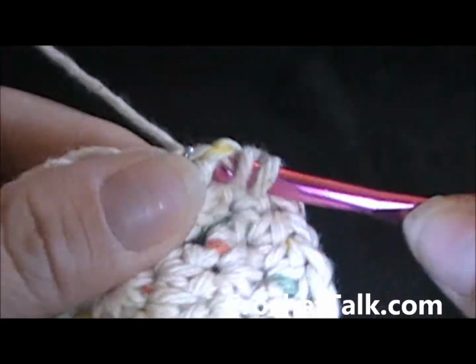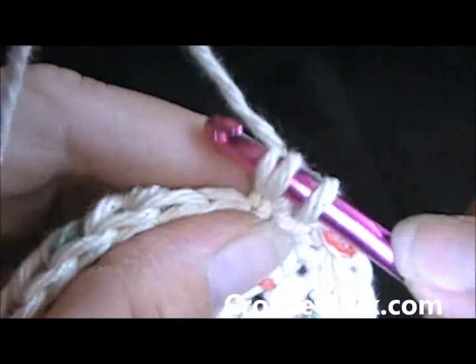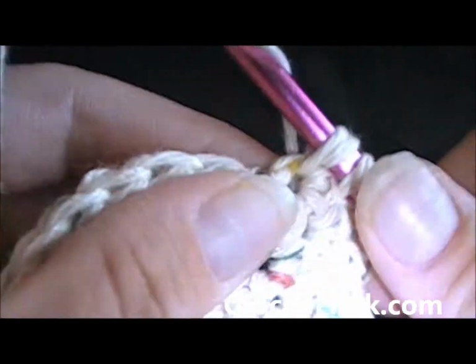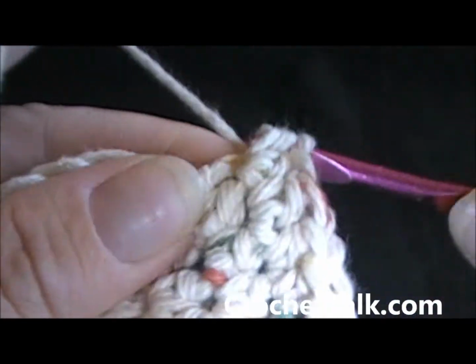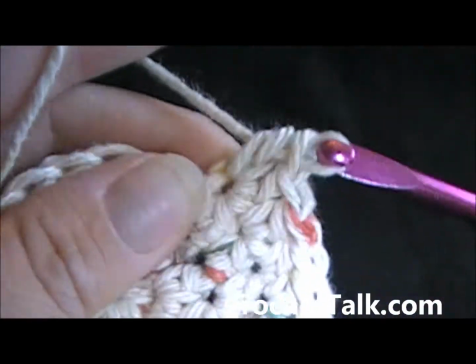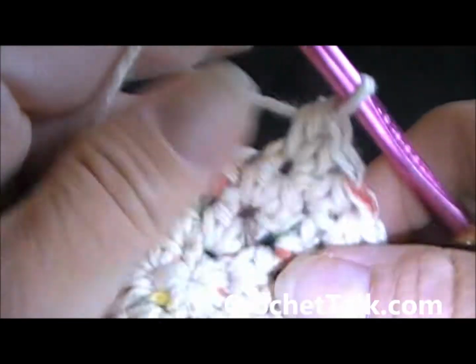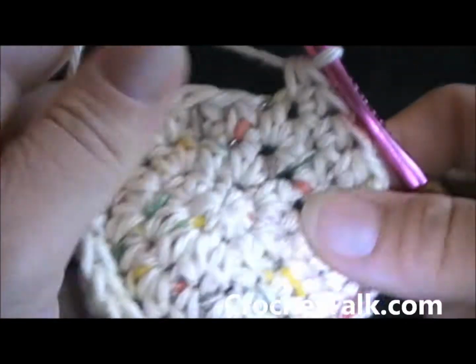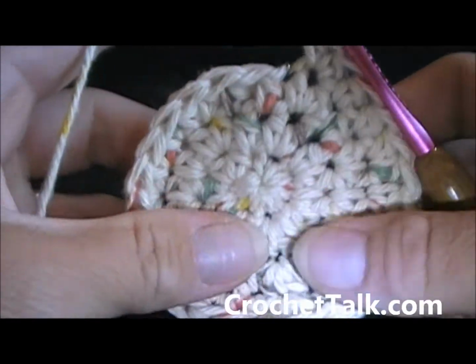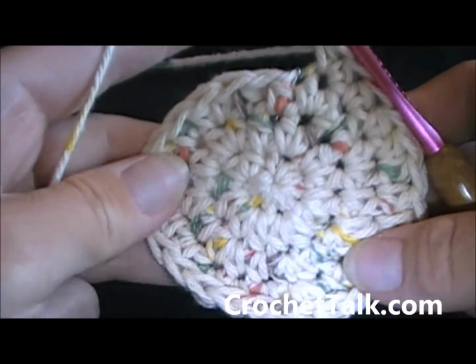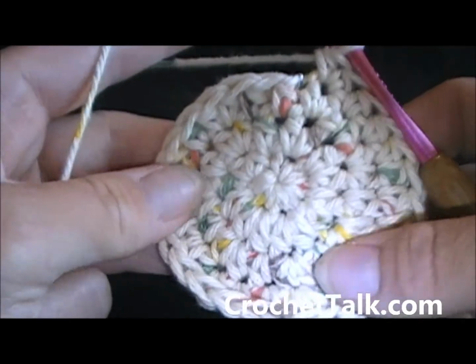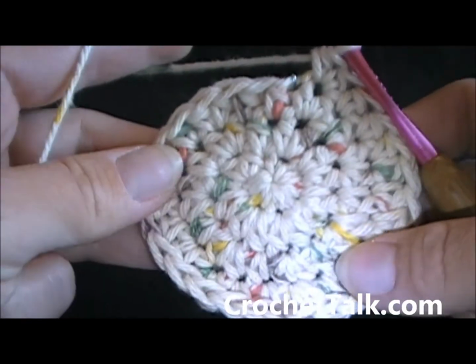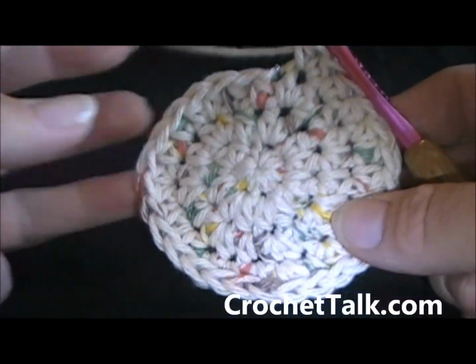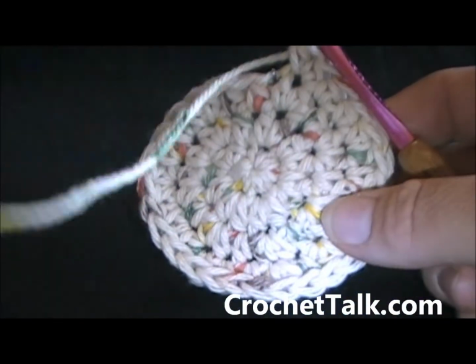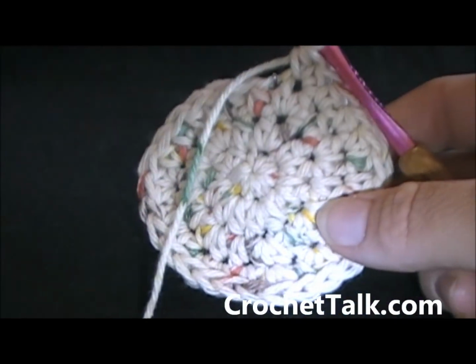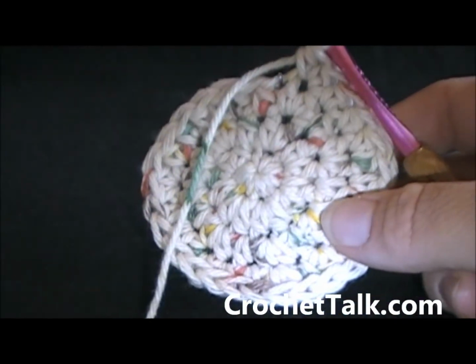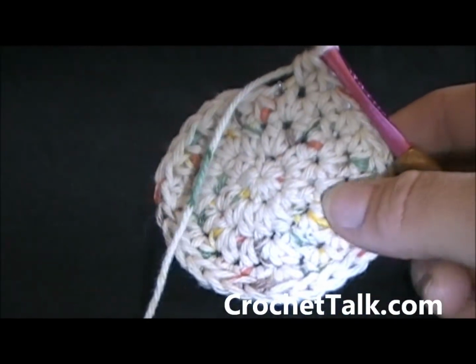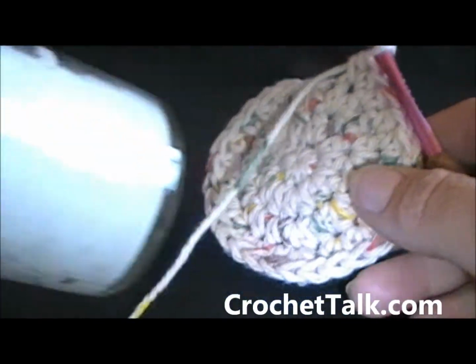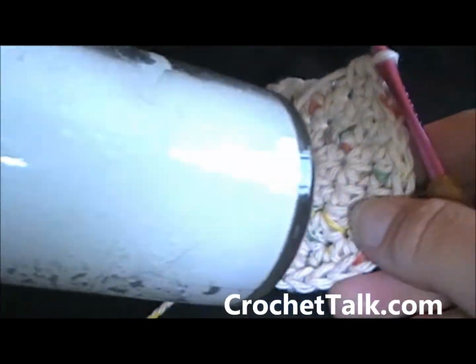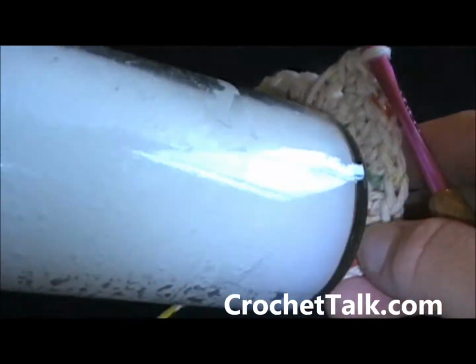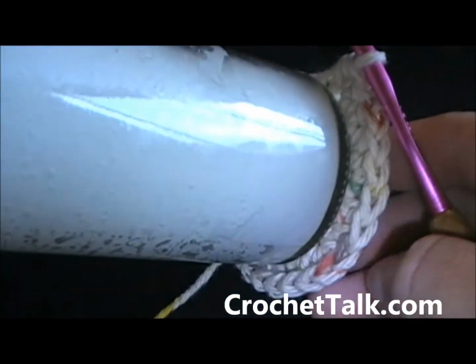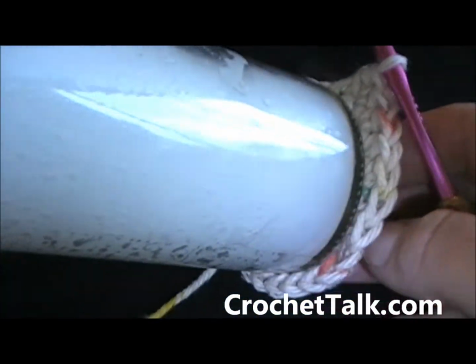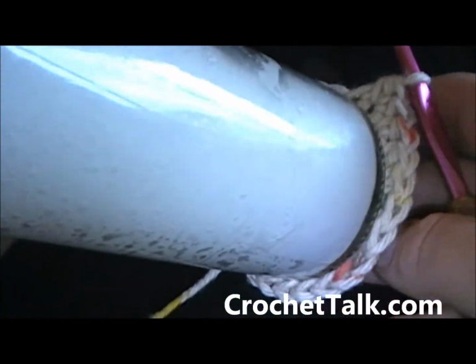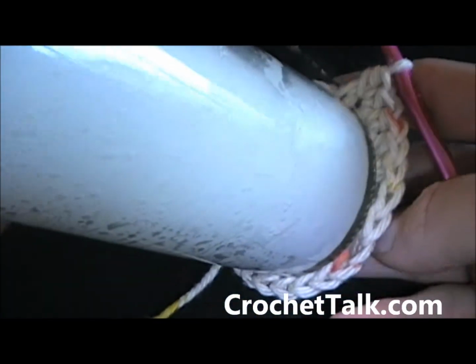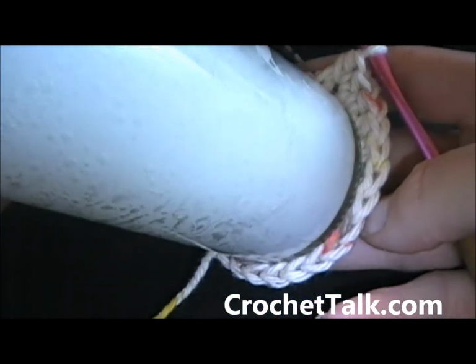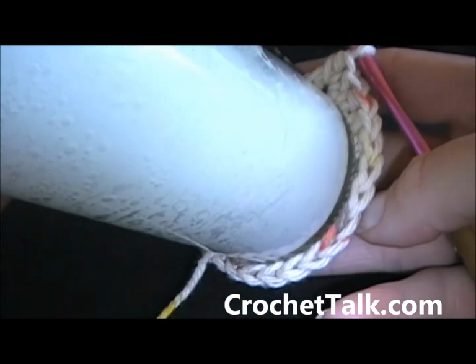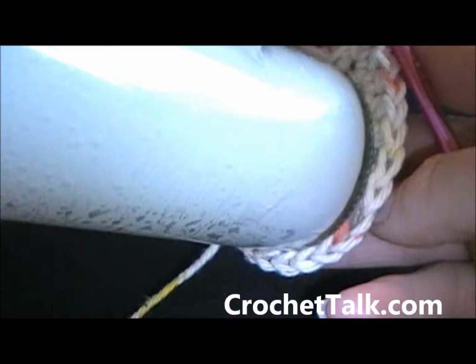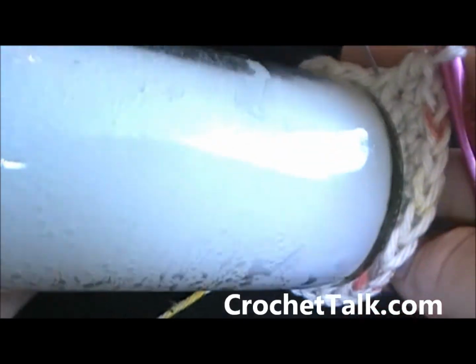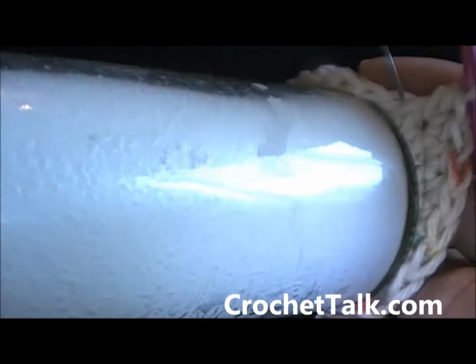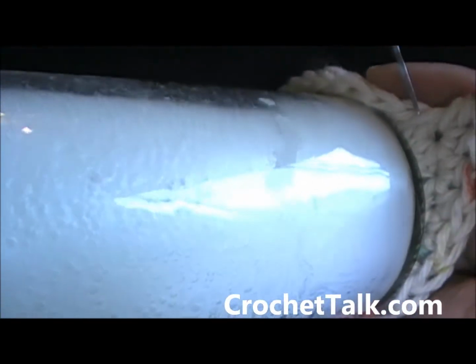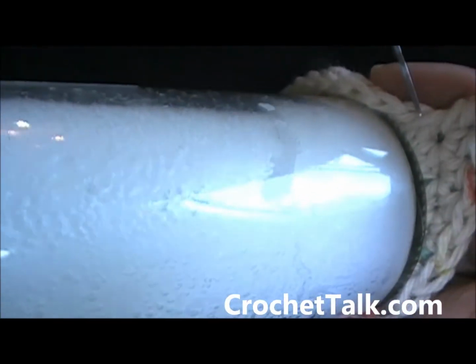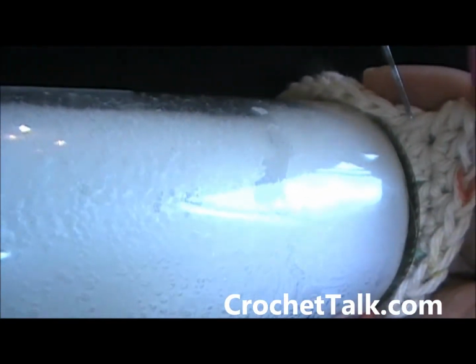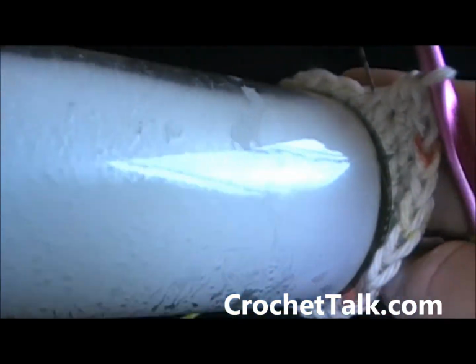At this point your circle should be just a little bit bigger than the base of the candle. So that's how you want it to look.